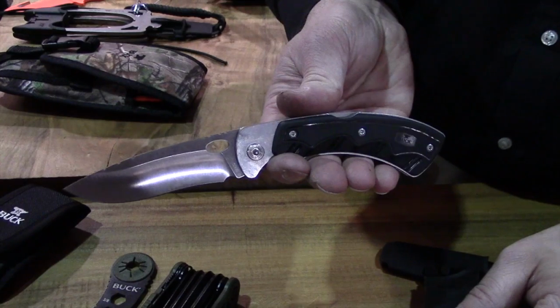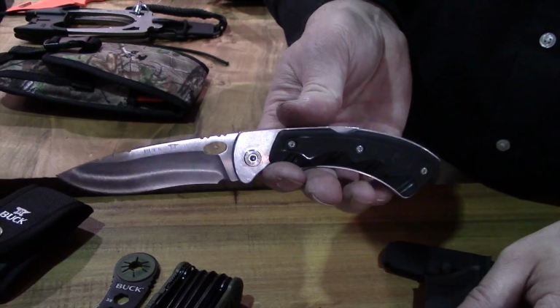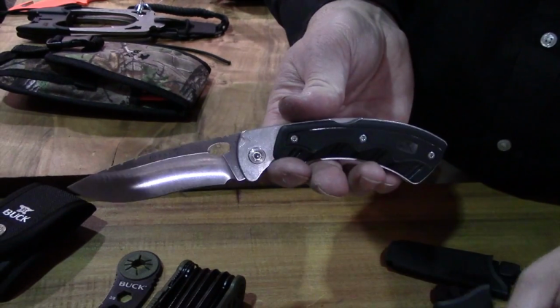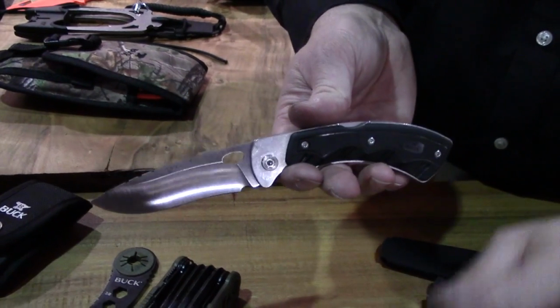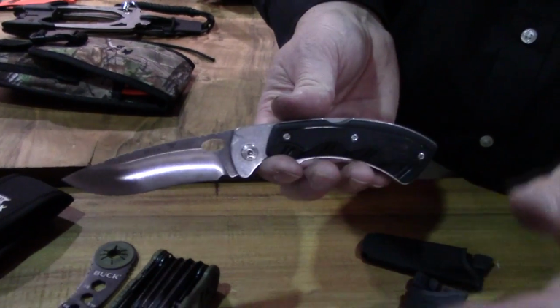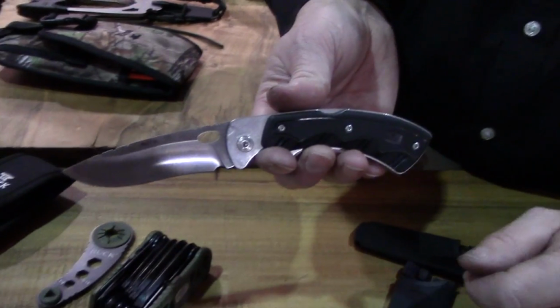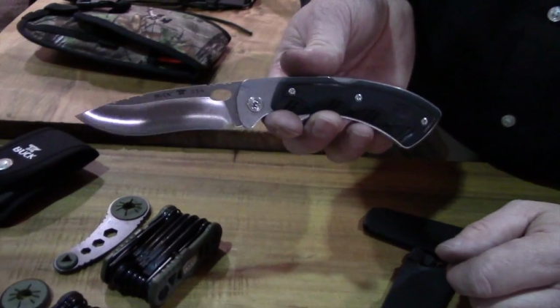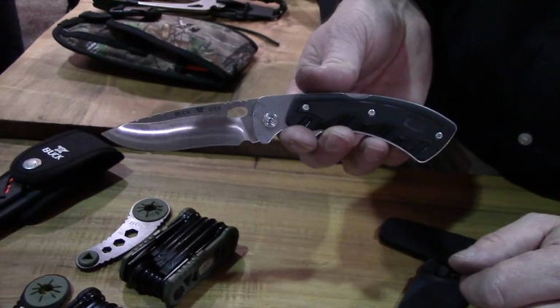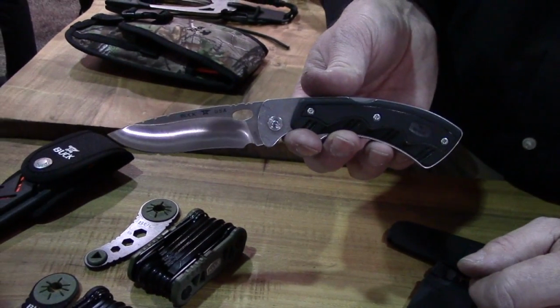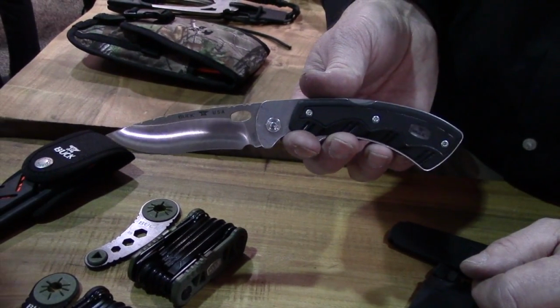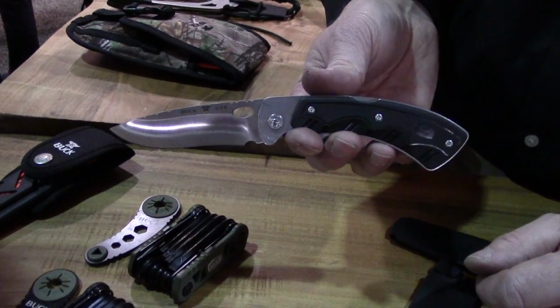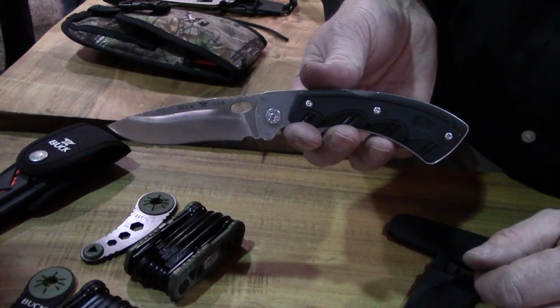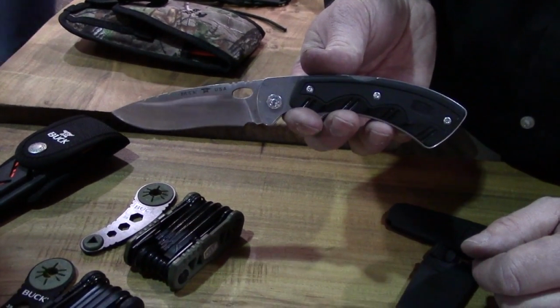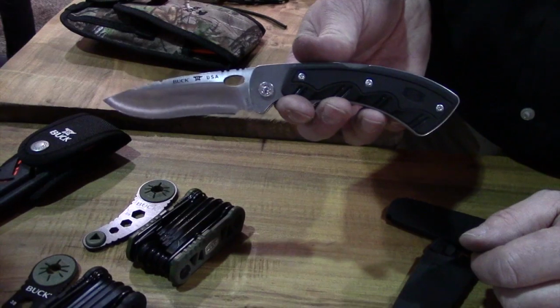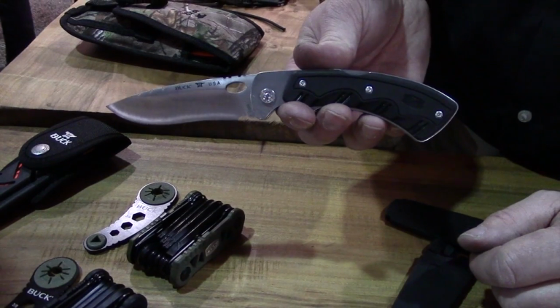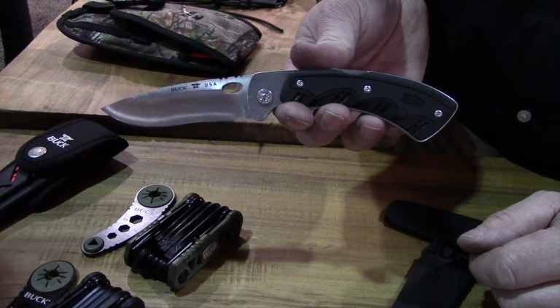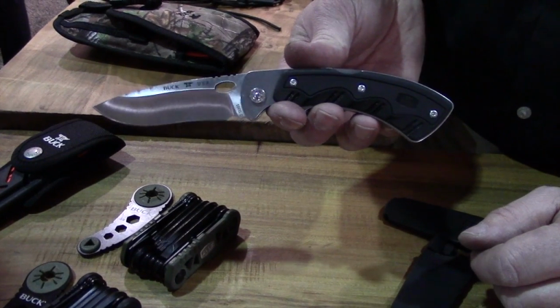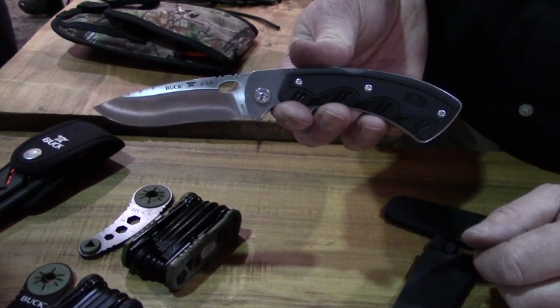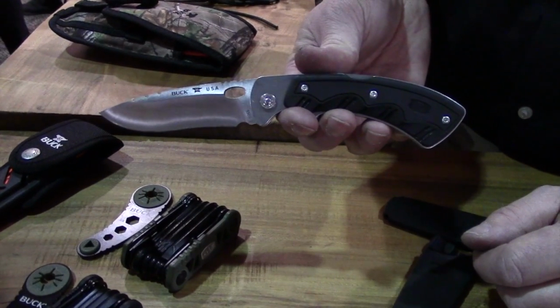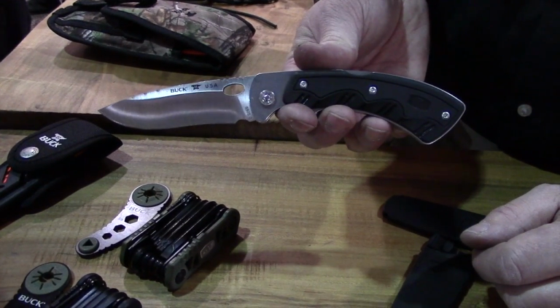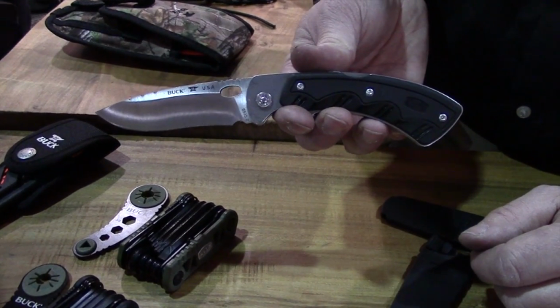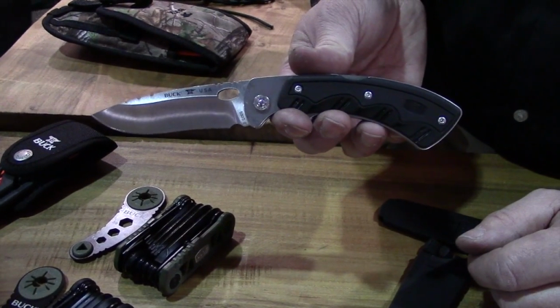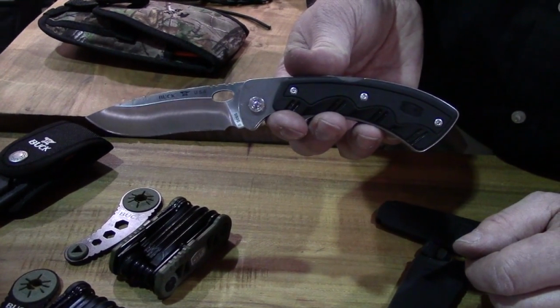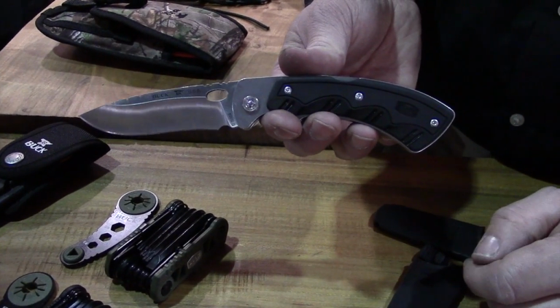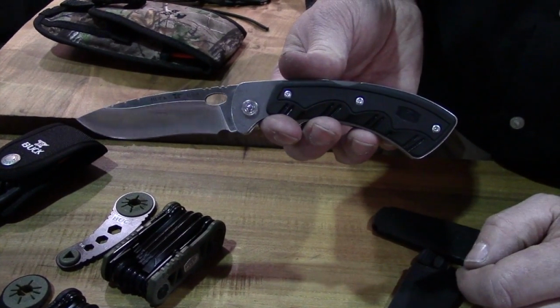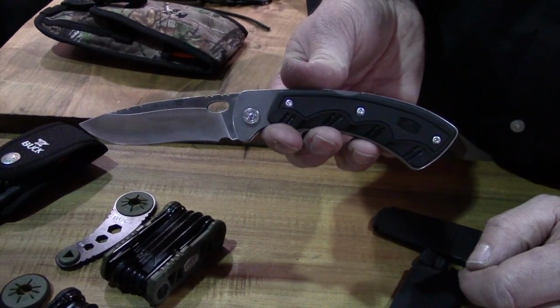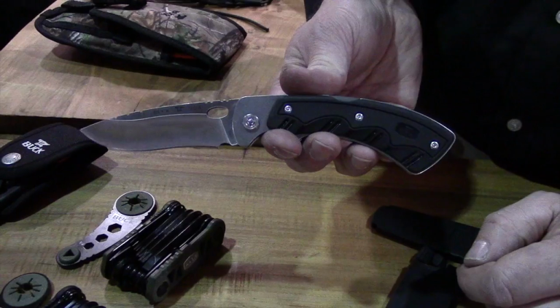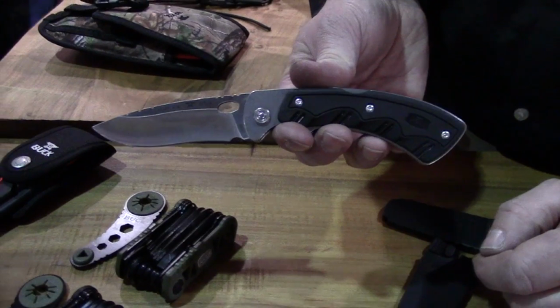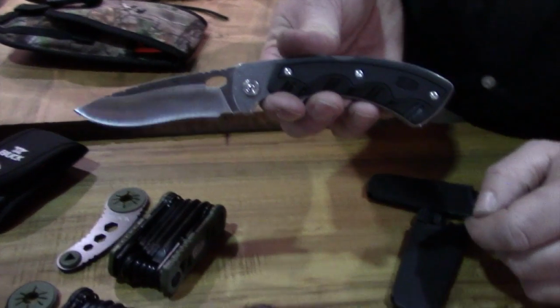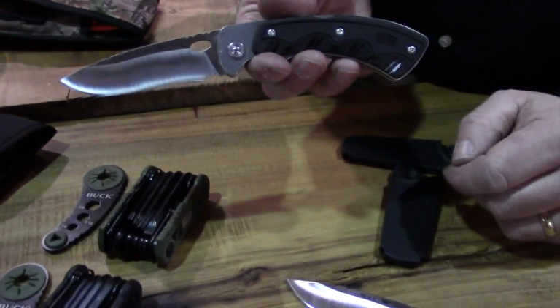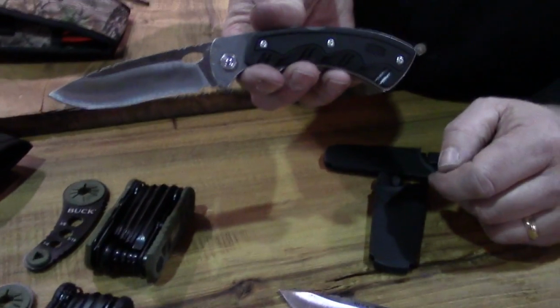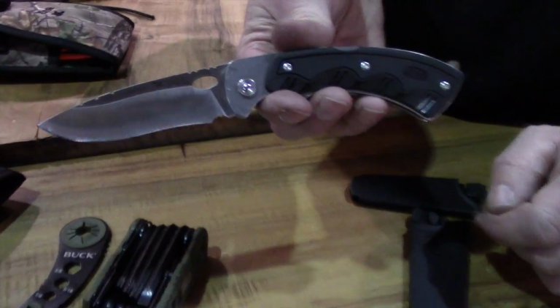It comes in a nice sheath where all of this fits together in one pouch. That's the Selector 2.0 from Buck Knives — interchangeable blade system. I'll check back.